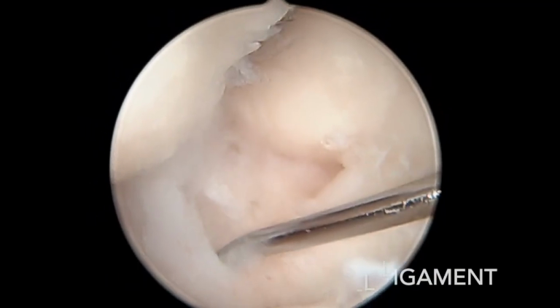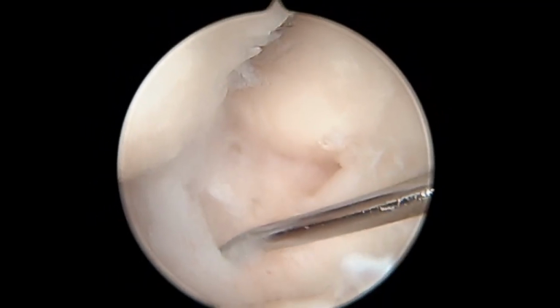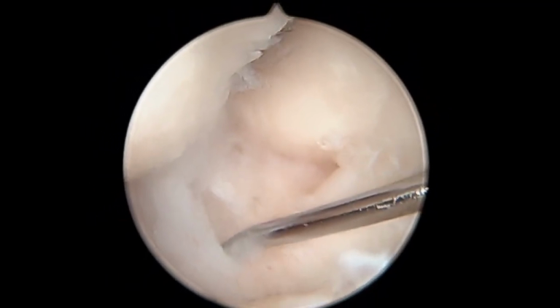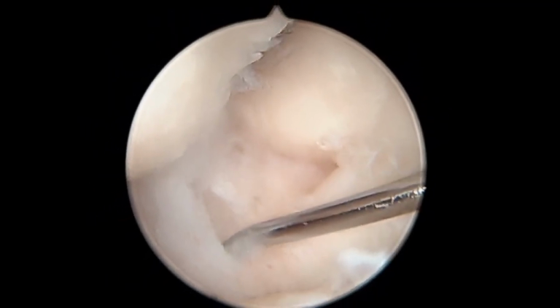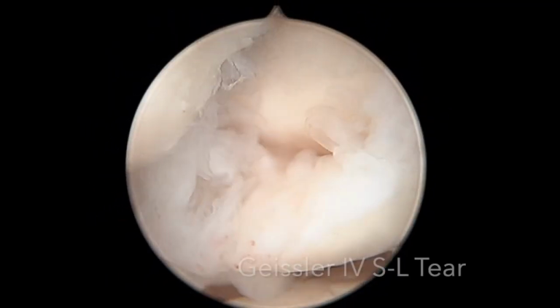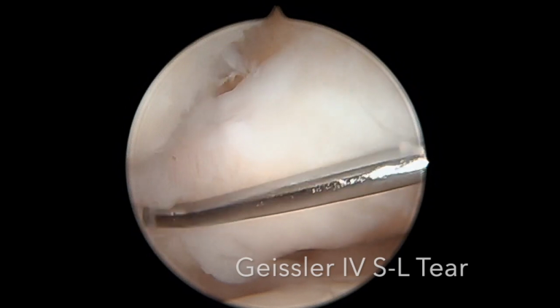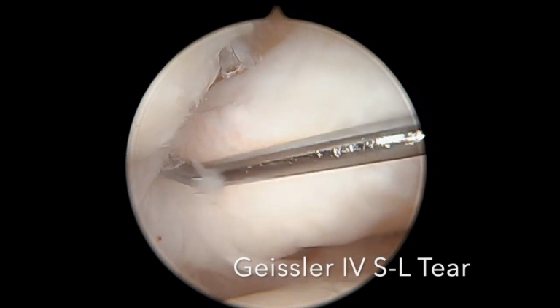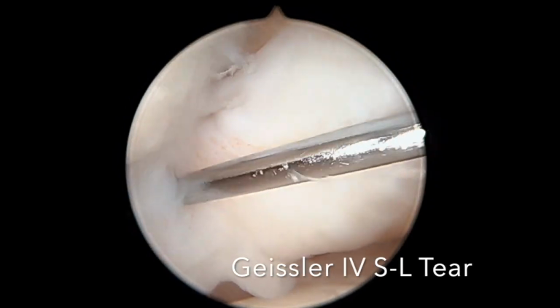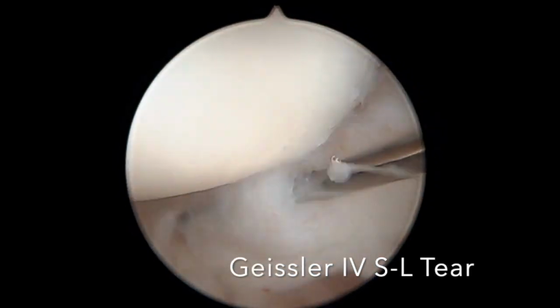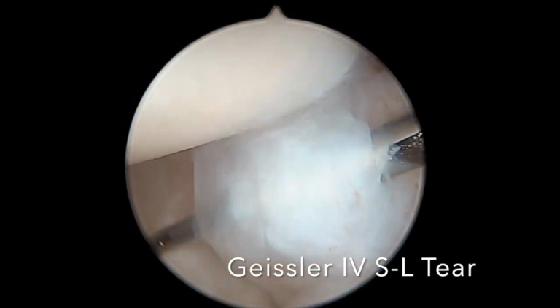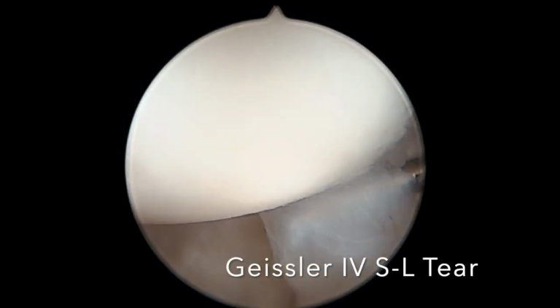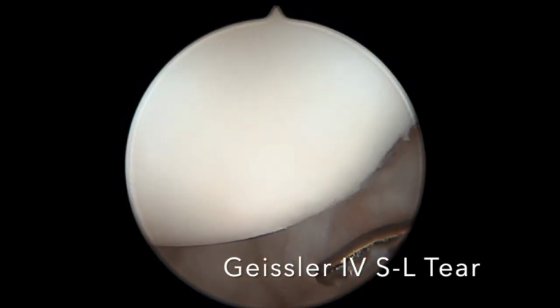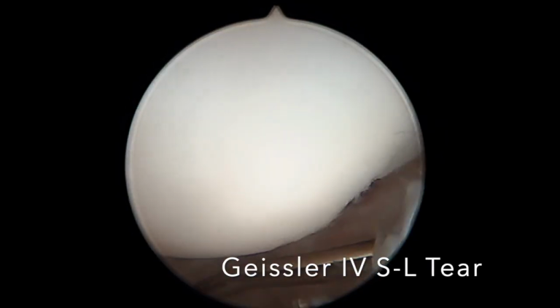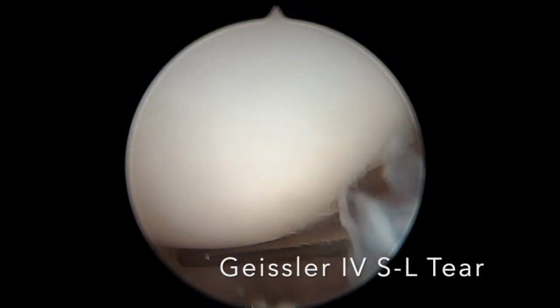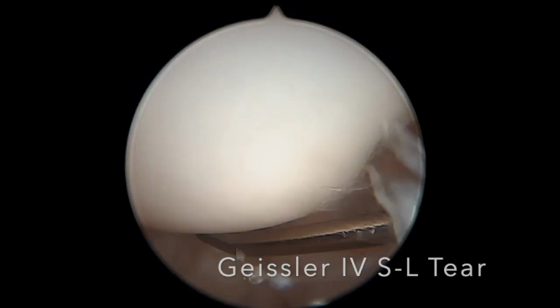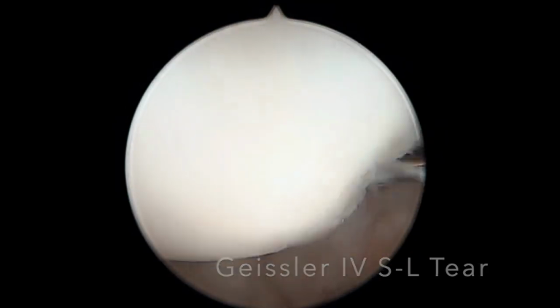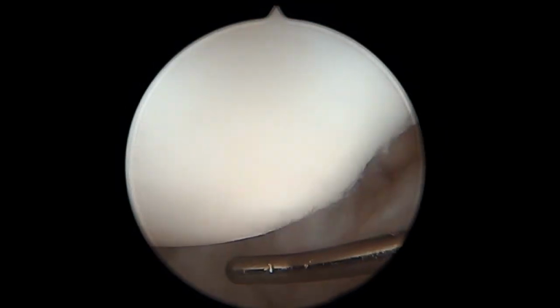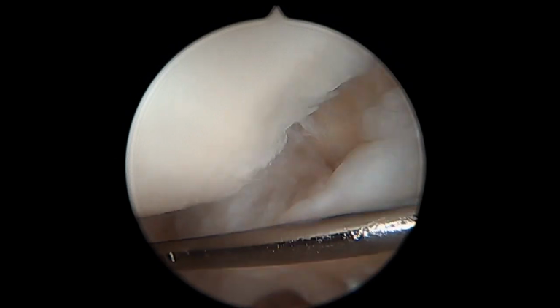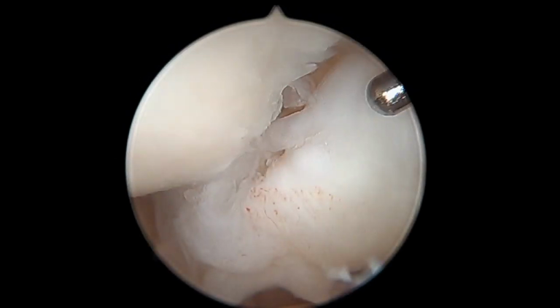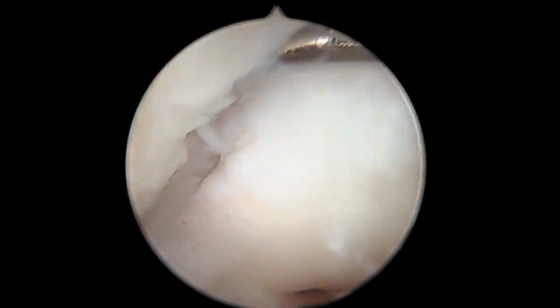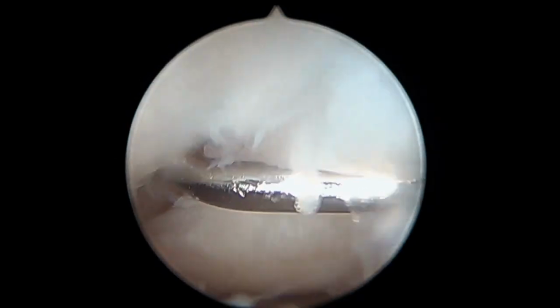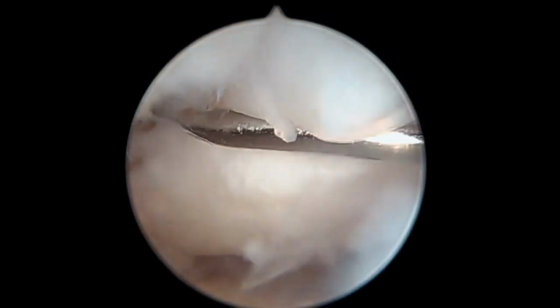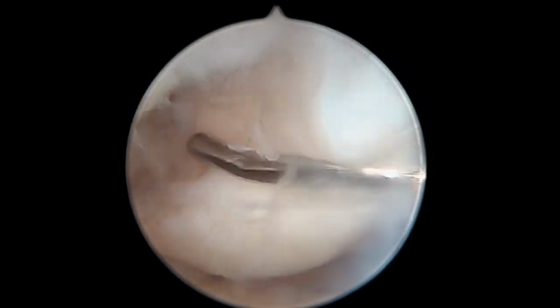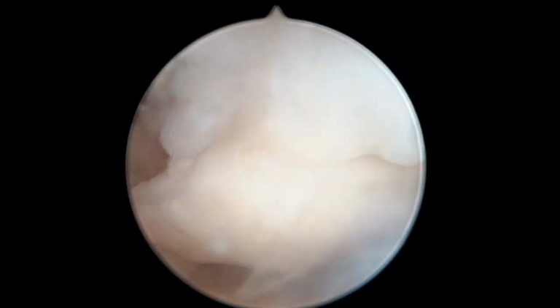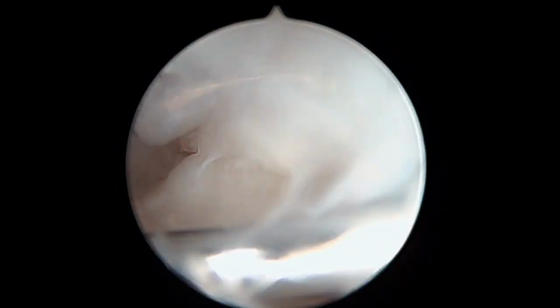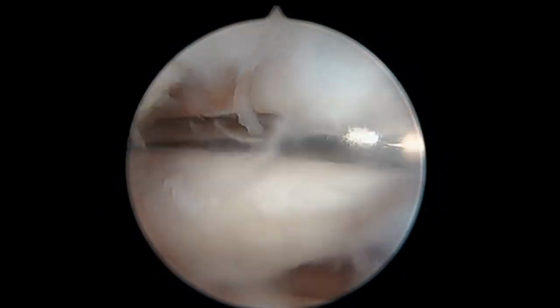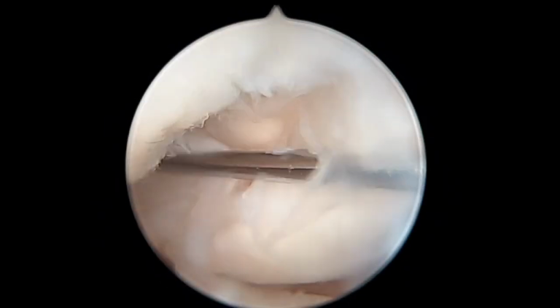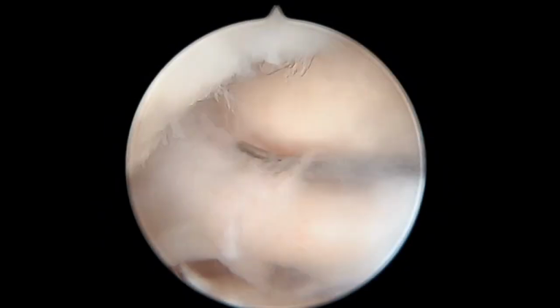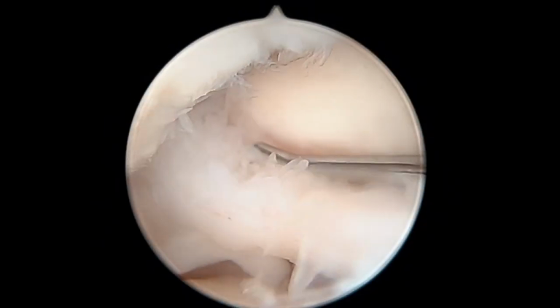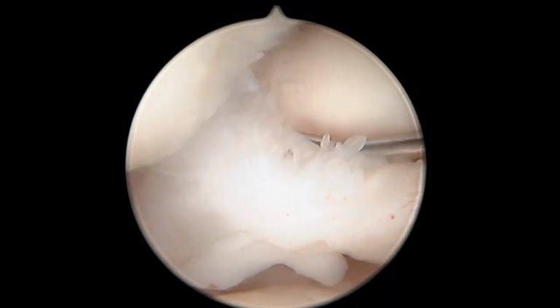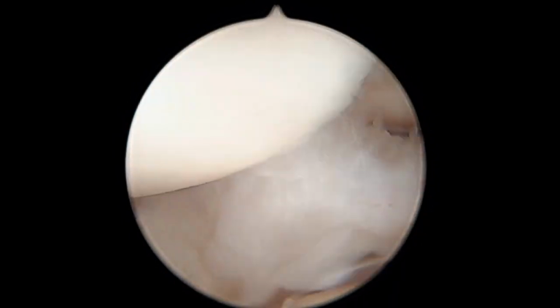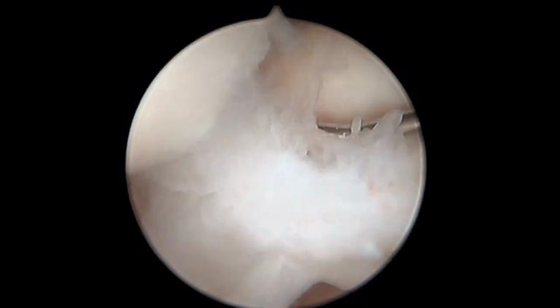That is the lunate to the right, the scaphoid to the left. This is a Geissler class IV type injury where there is no continuity between the scaphoid and the lunate, and there is a large gap or space.